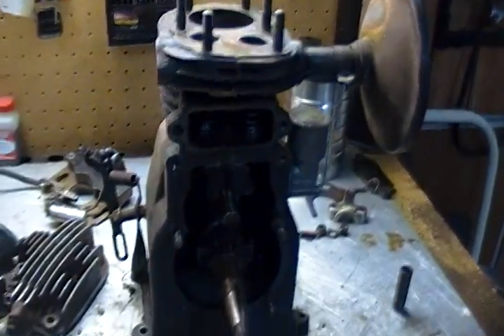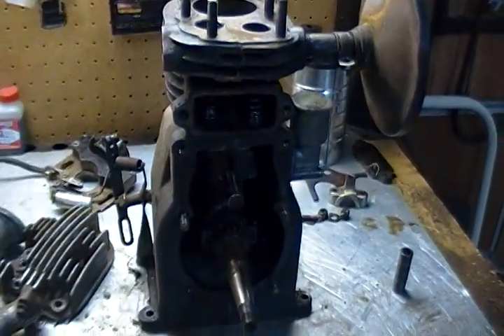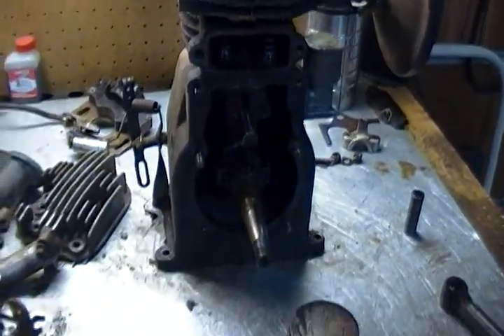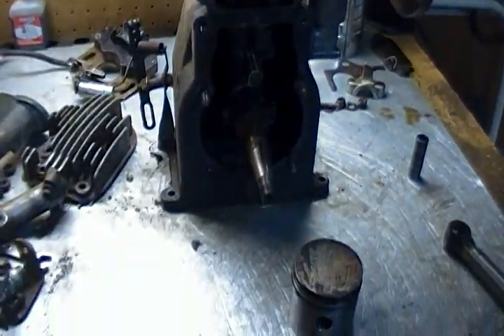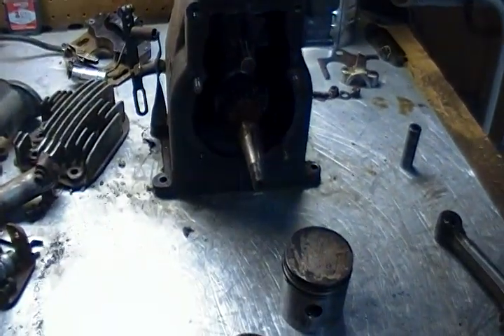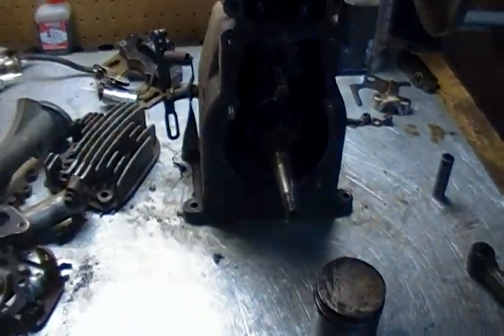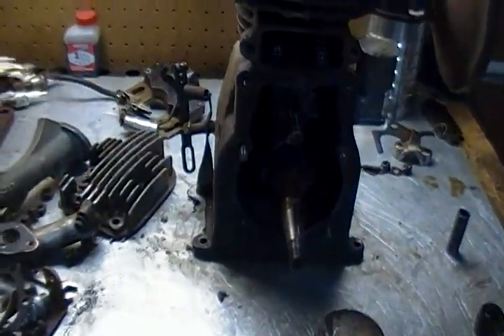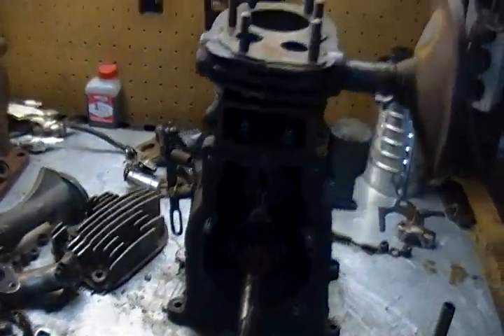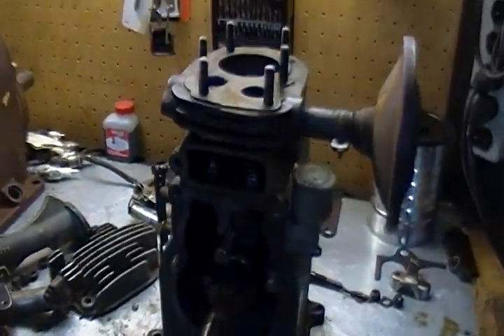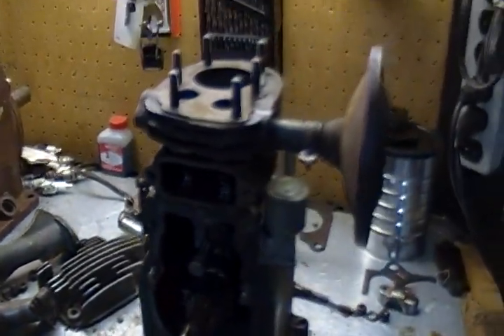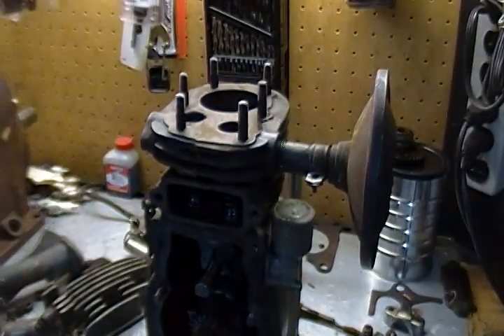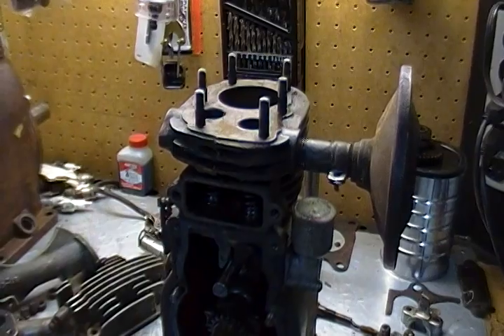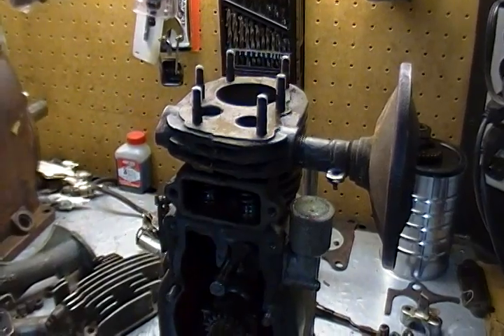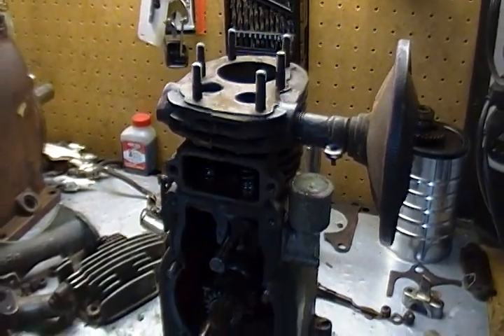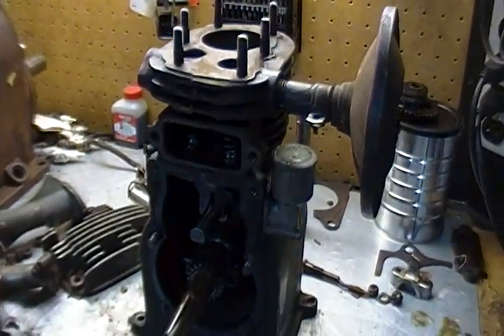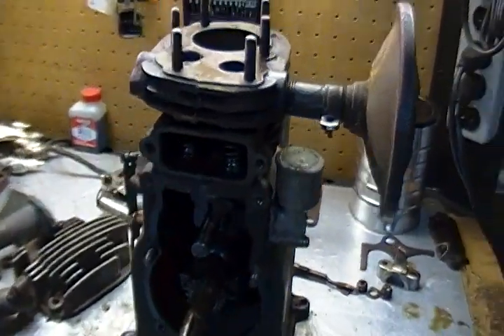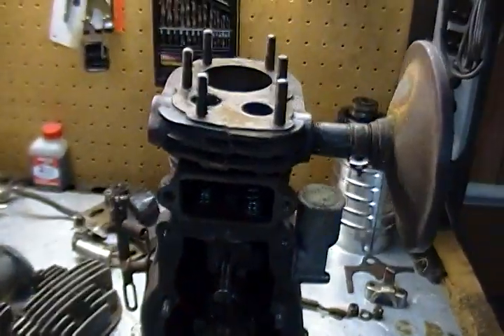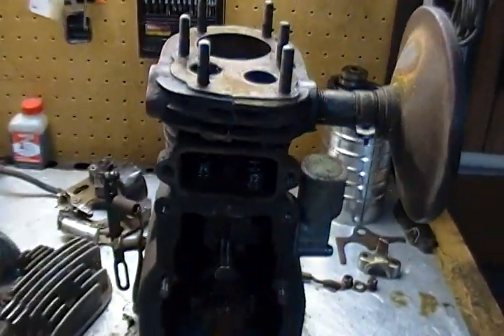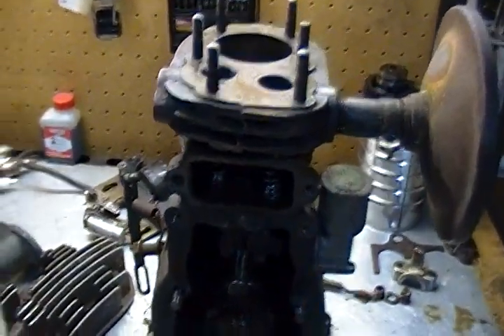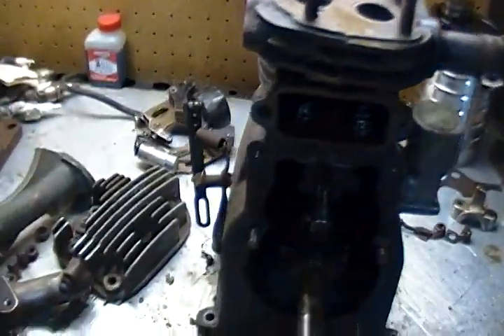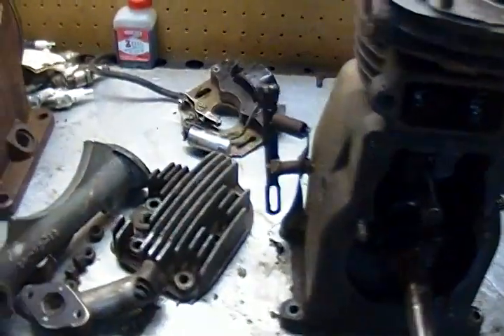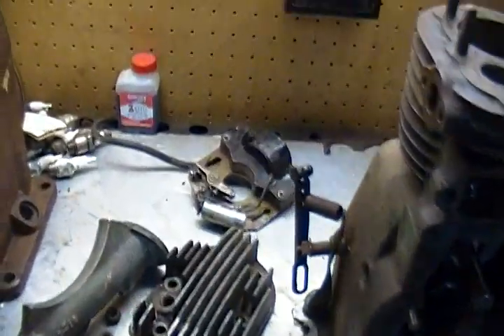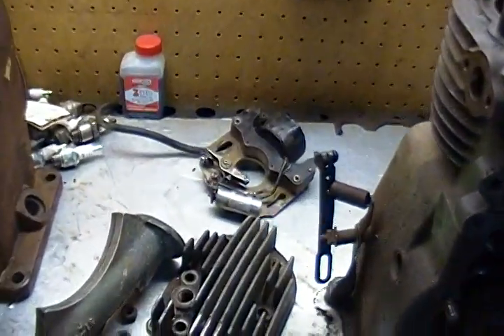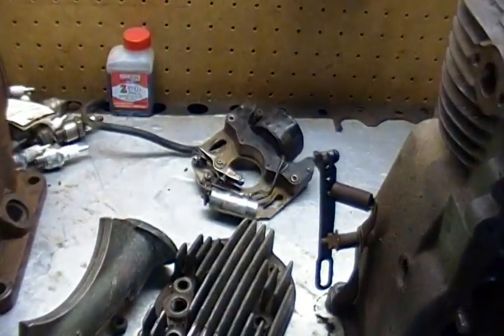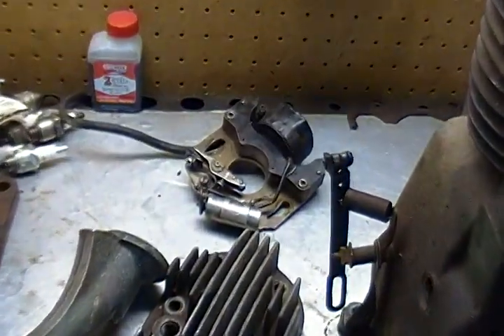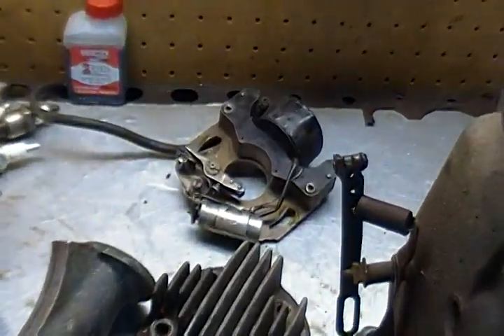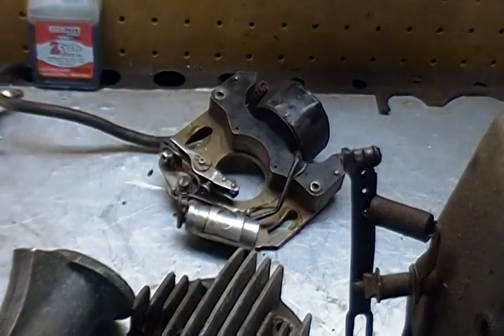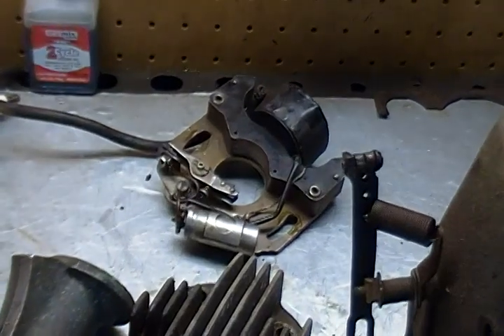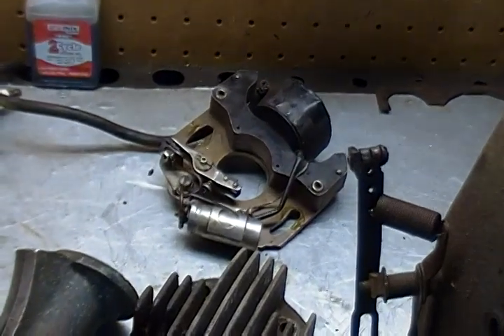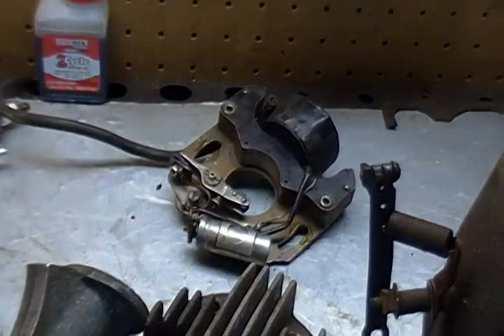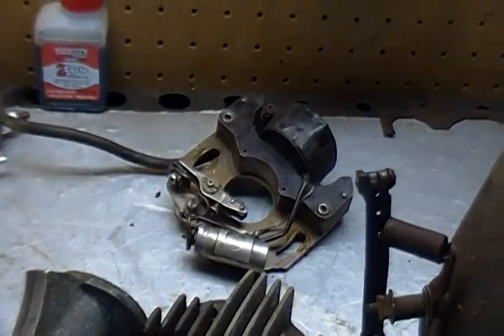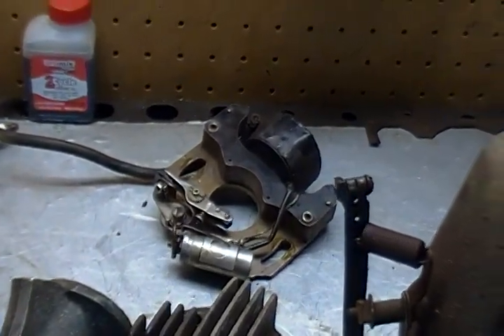It's a complete engine. I have all the parts for it, it's not missing anything. Got spark, no problem — just had to clean the points and that thing fires great.